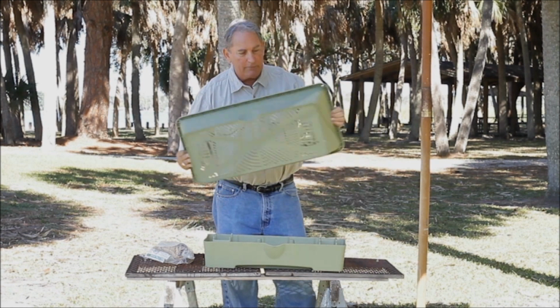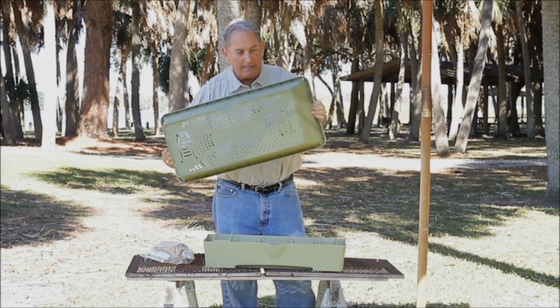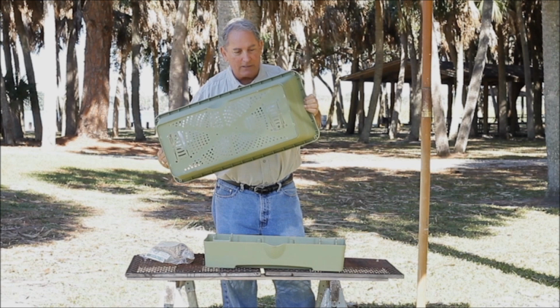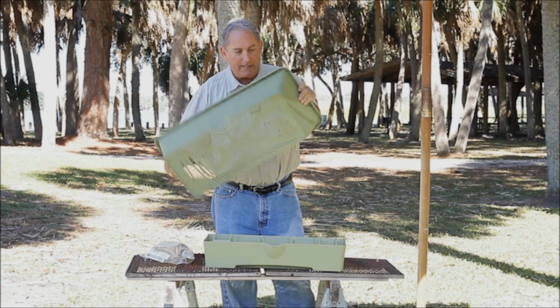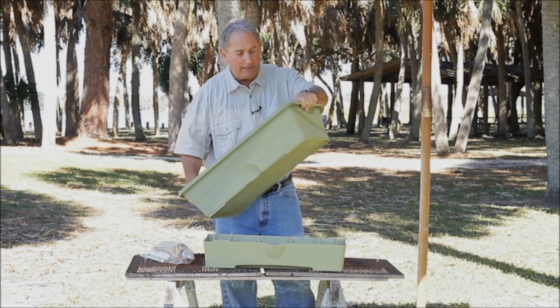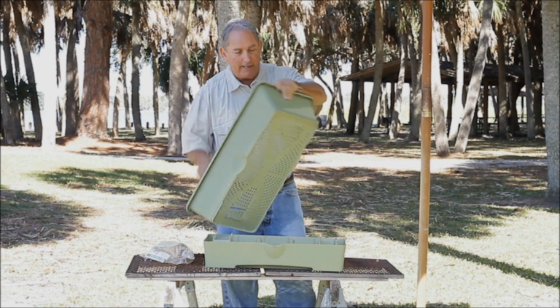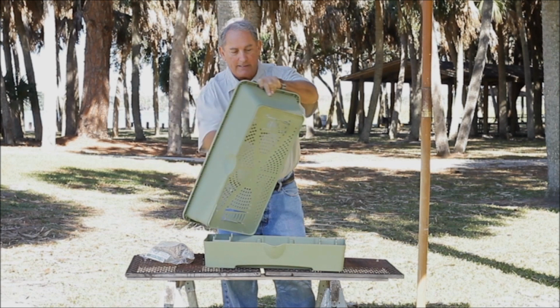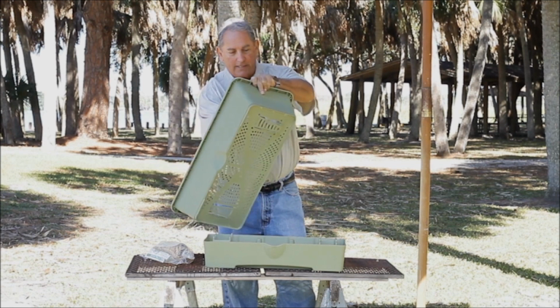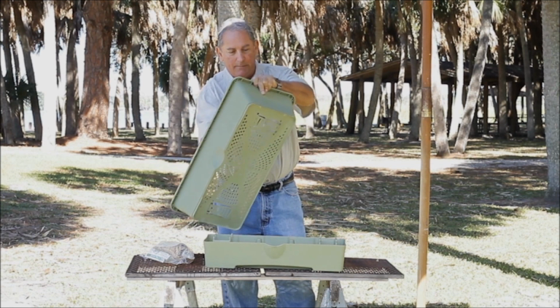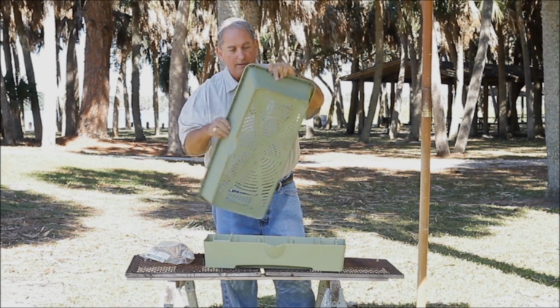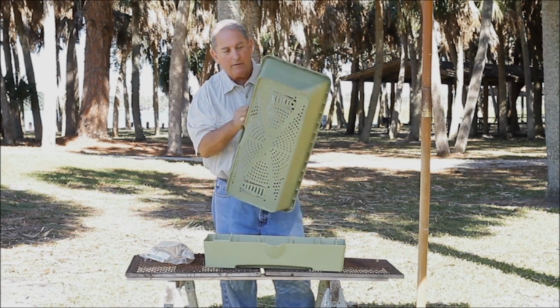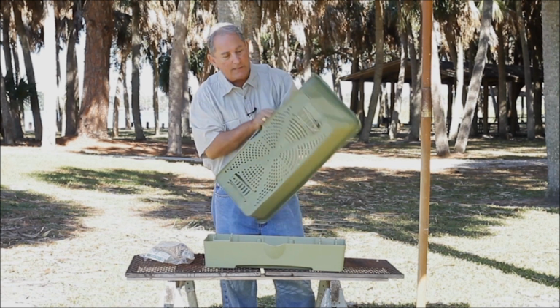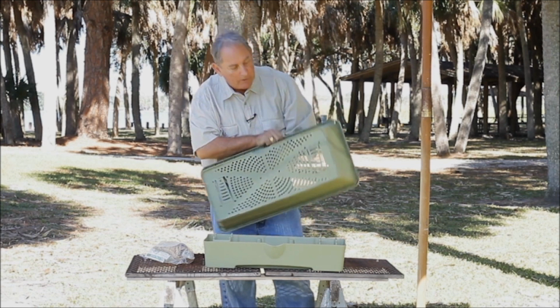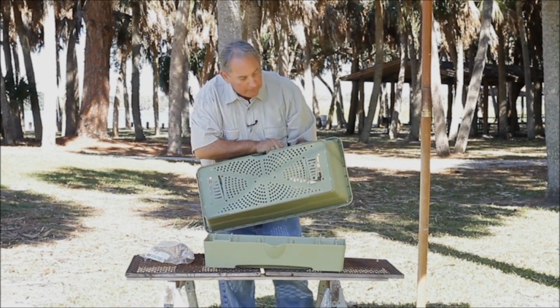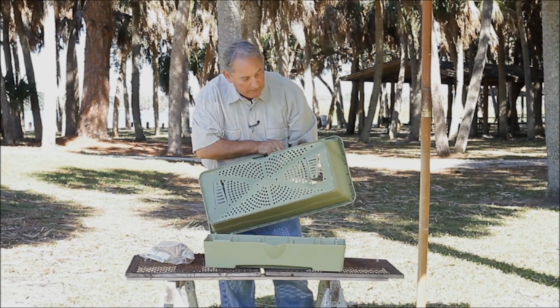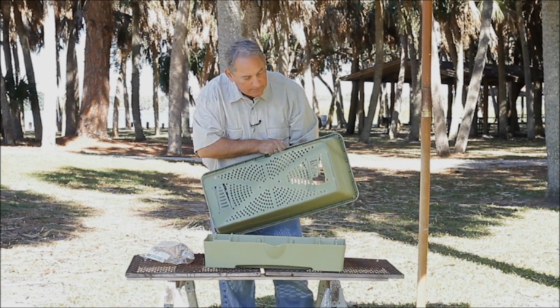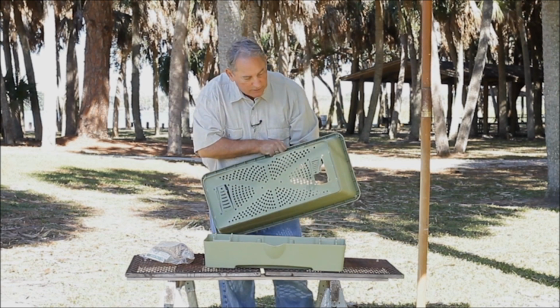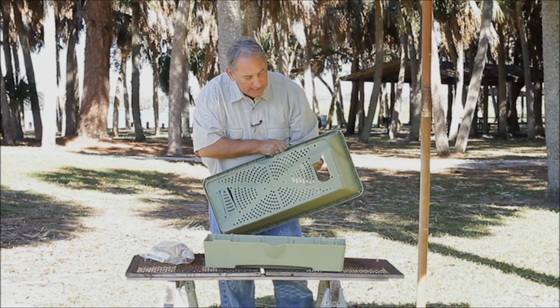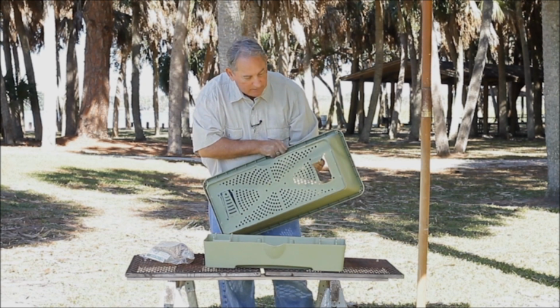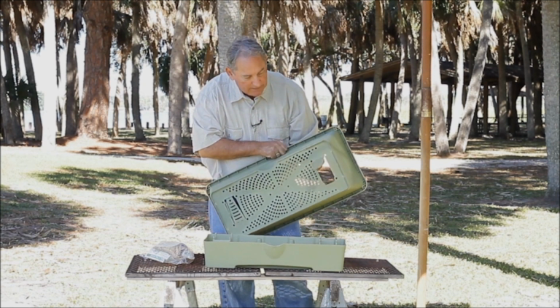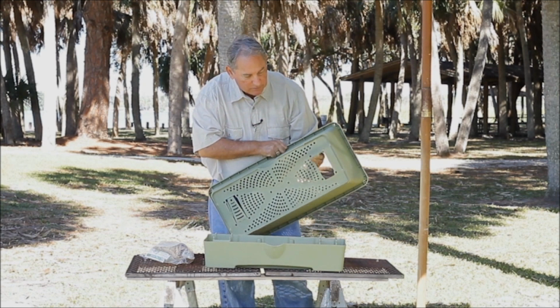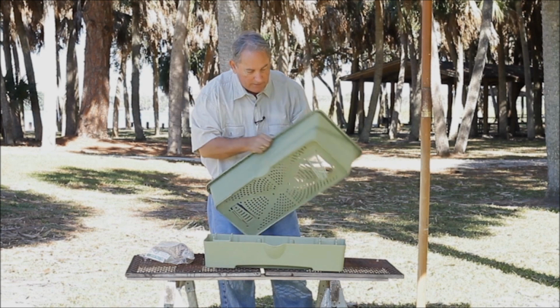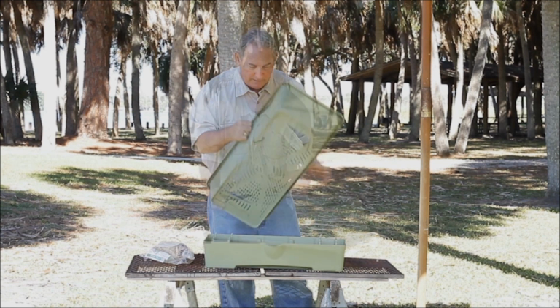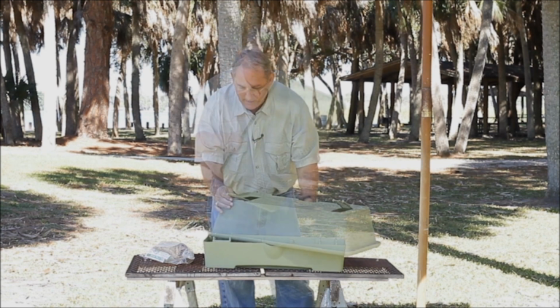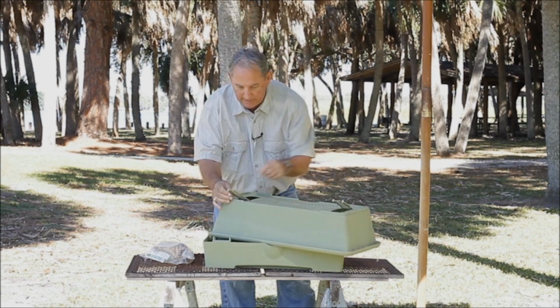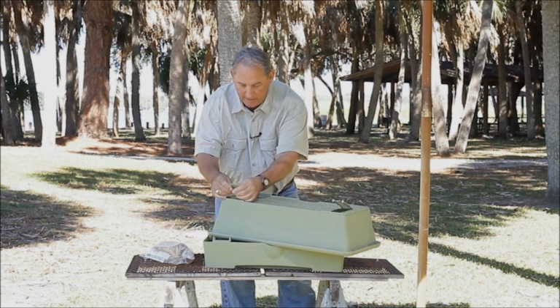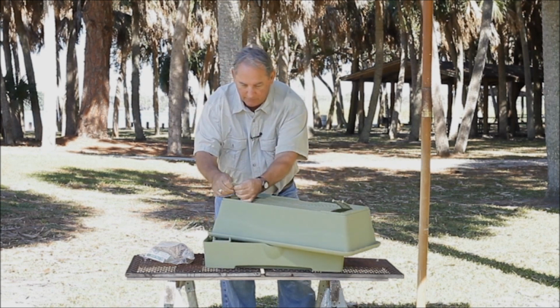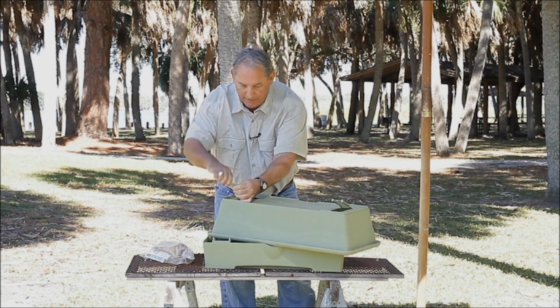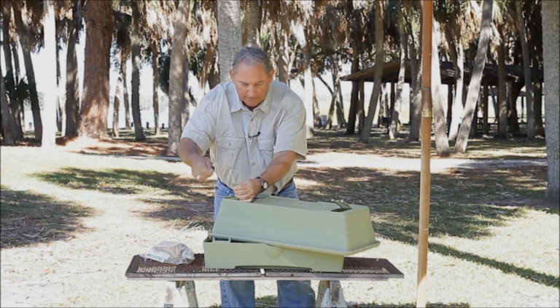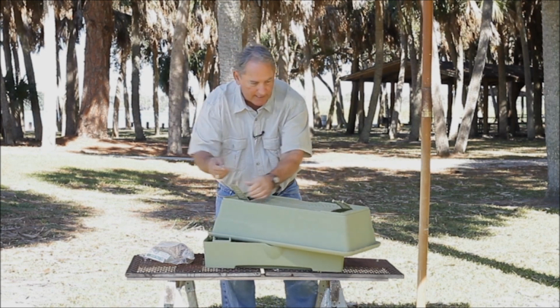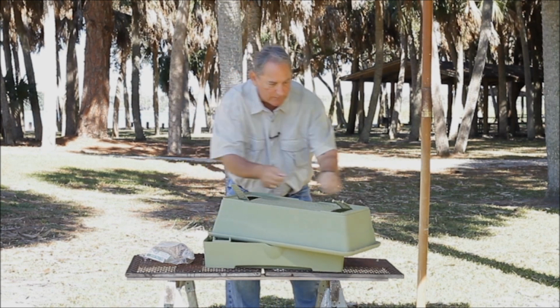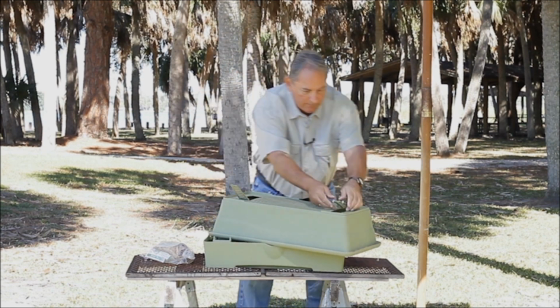If you'll see these little things on the end here — these little tabs — first thing you want to do is push those out a little bit, just loosen them up some, and take off the little pins that are attached to them.